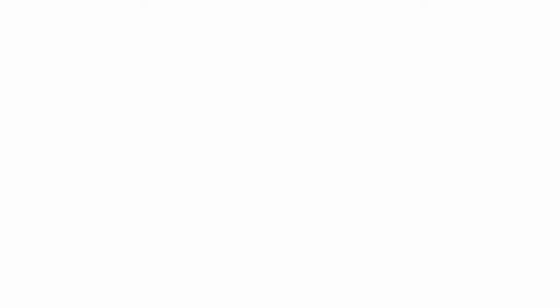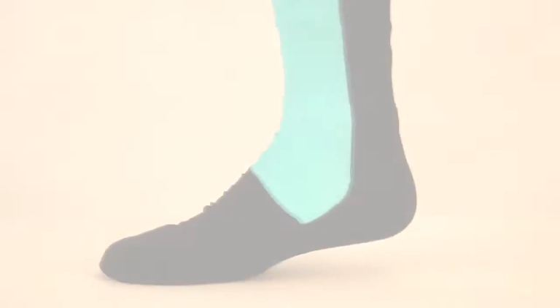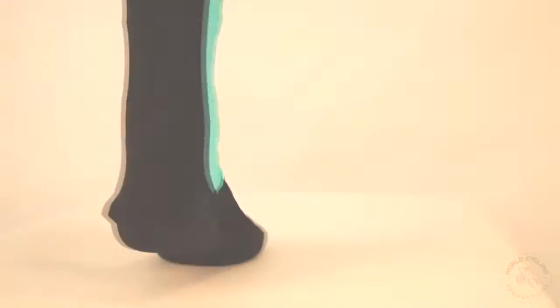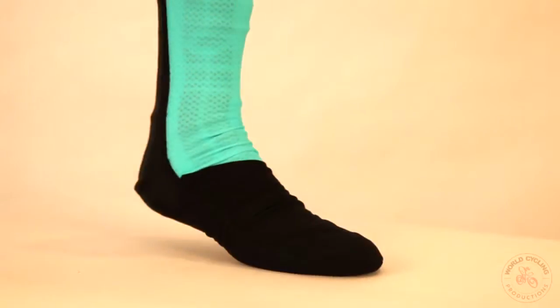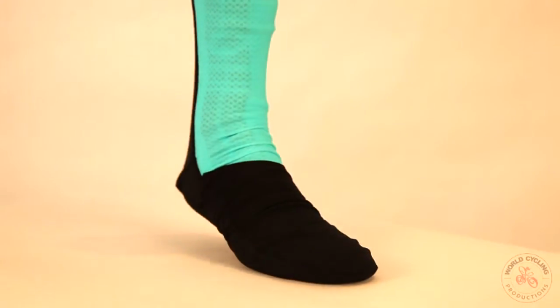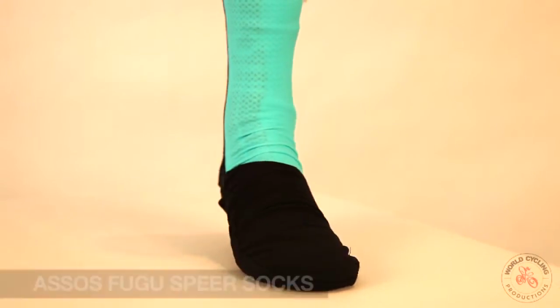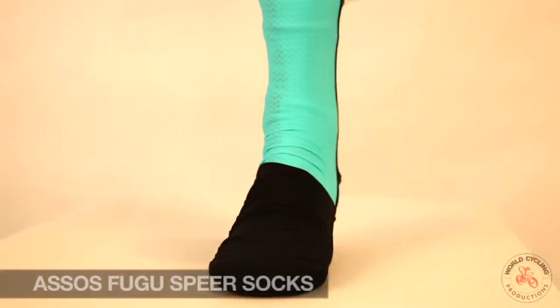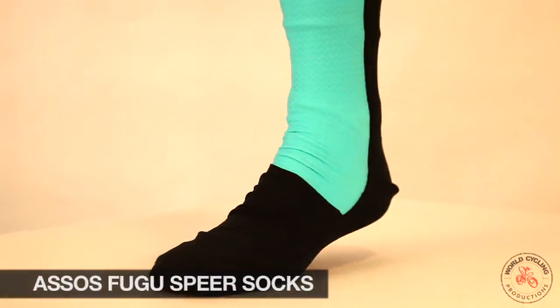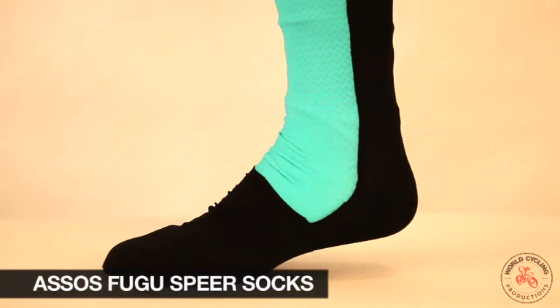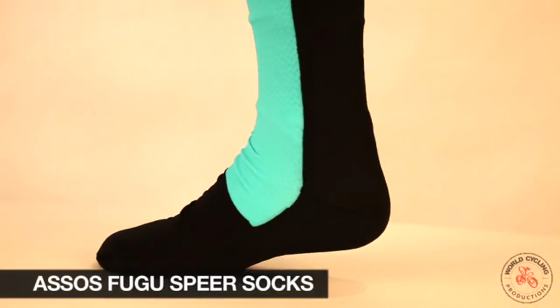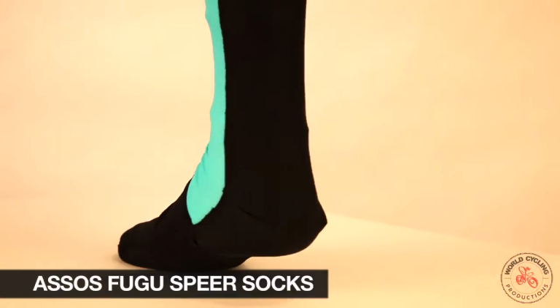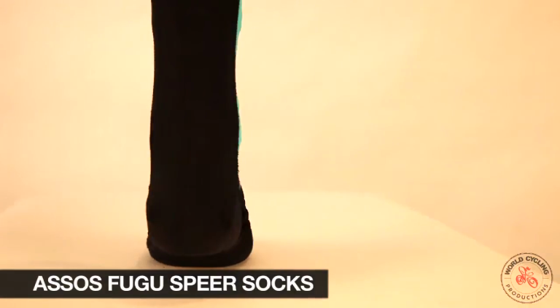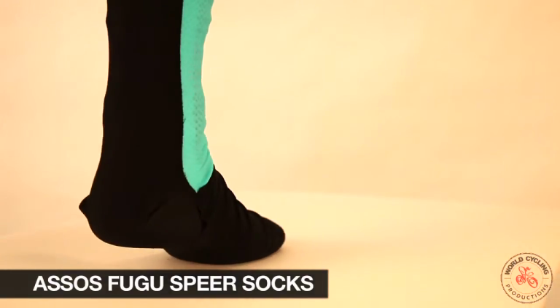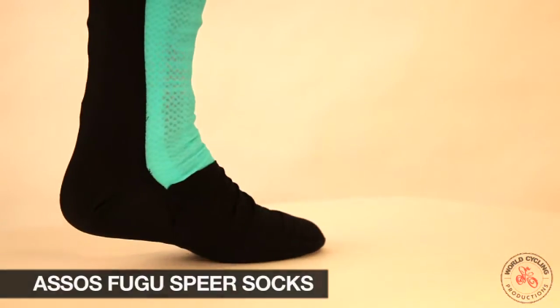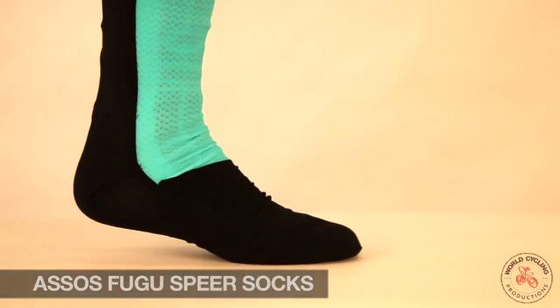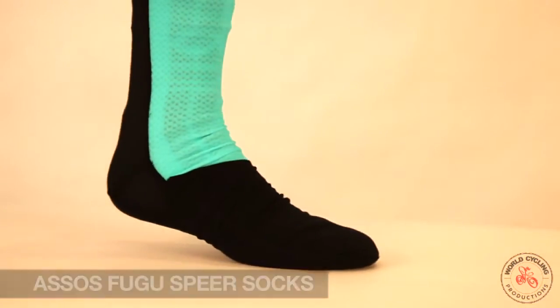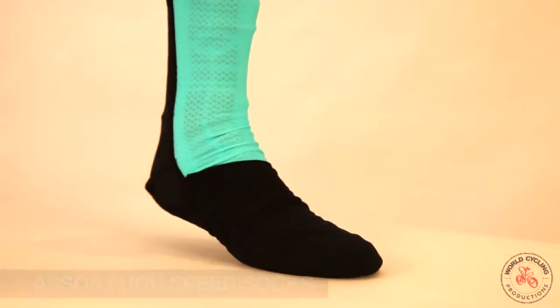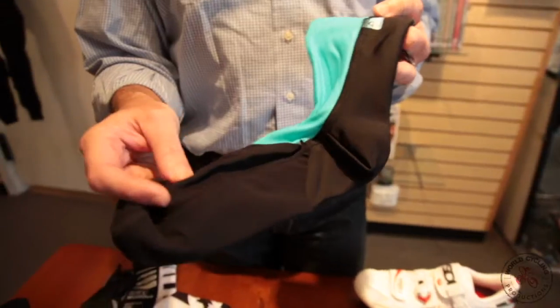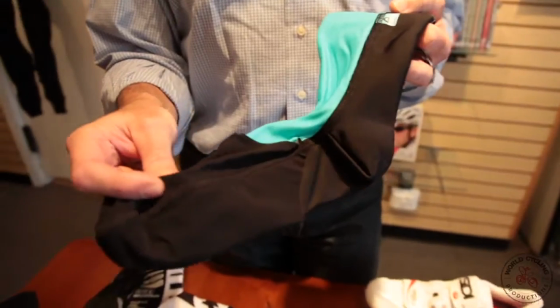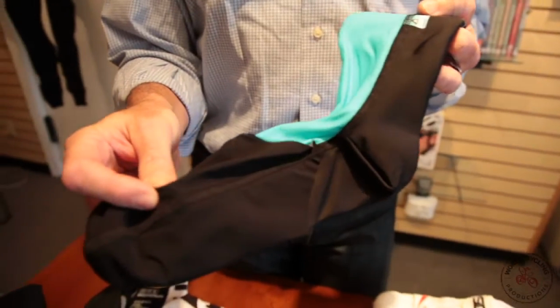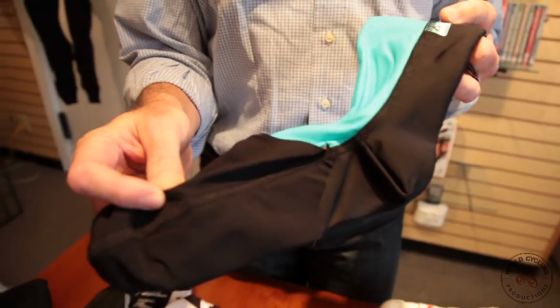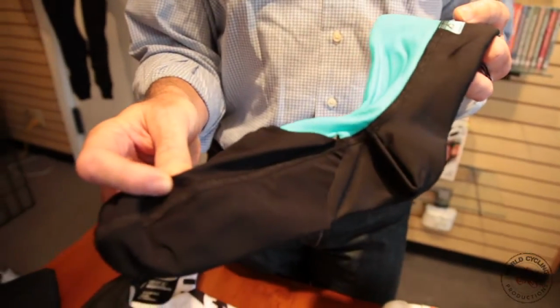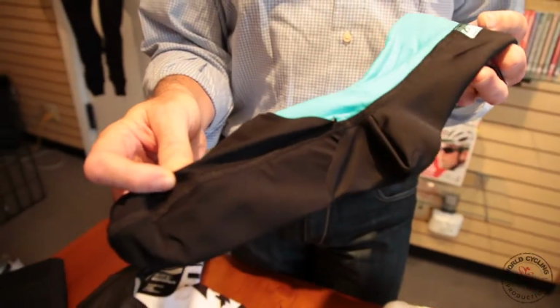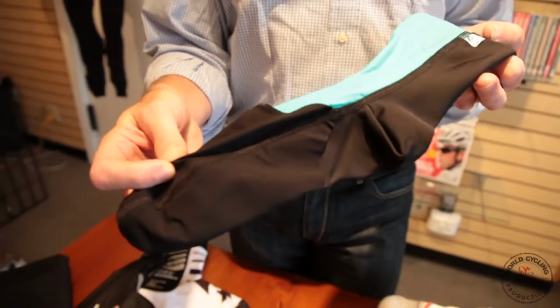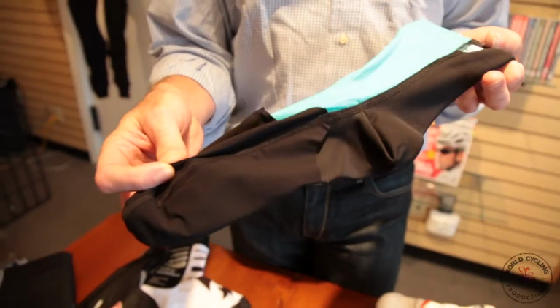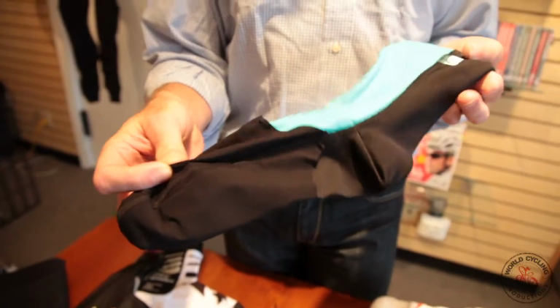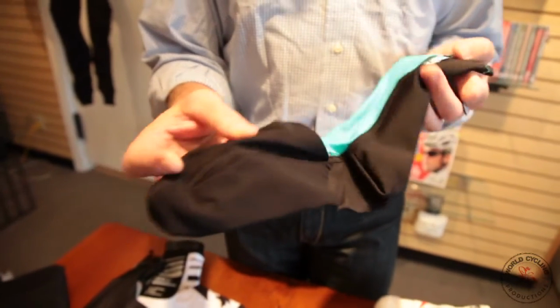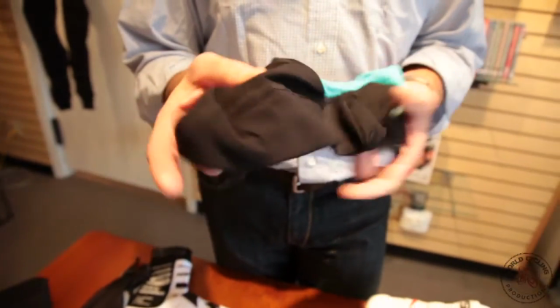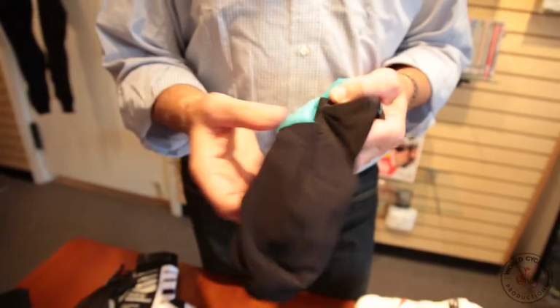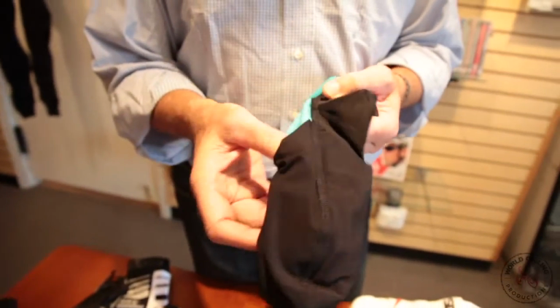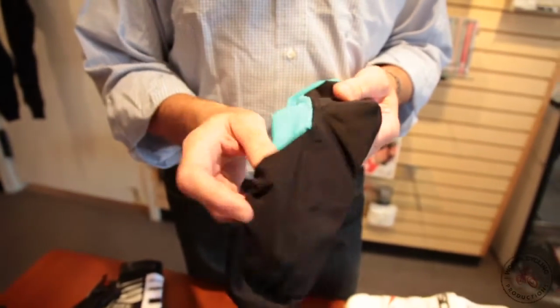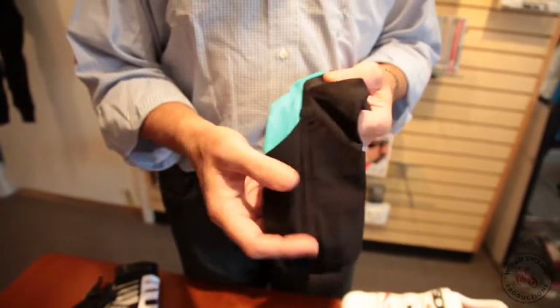The Assos Fuguspear Sock is new for this winter. It's a staff favorite. It uses Assos's proprietary wind and water blocking Stratagon Ultra material — that's the black stuff here.